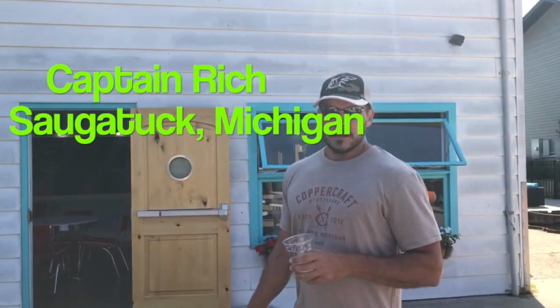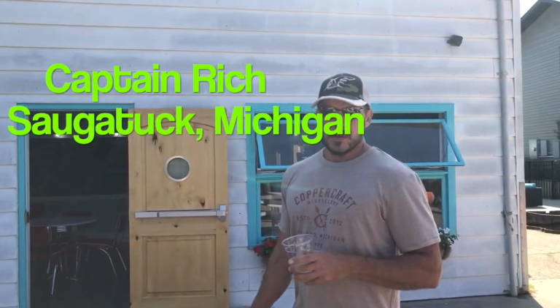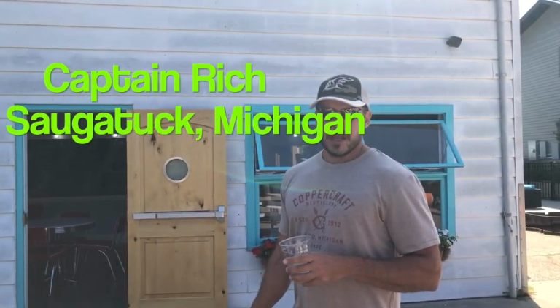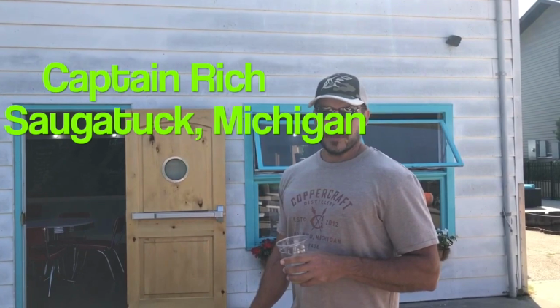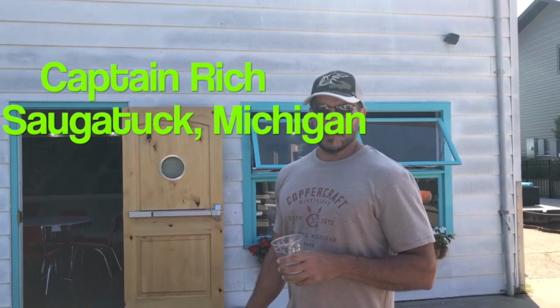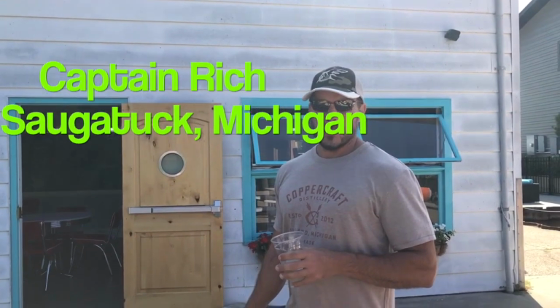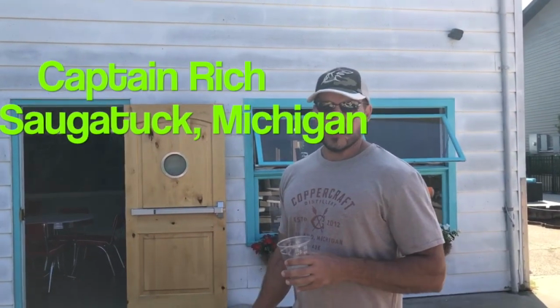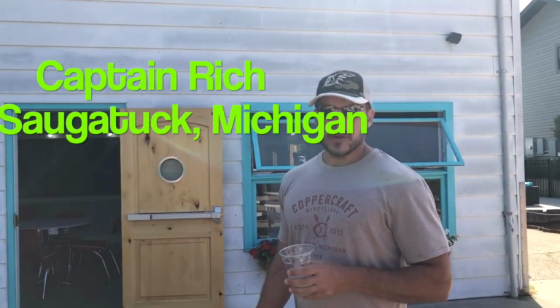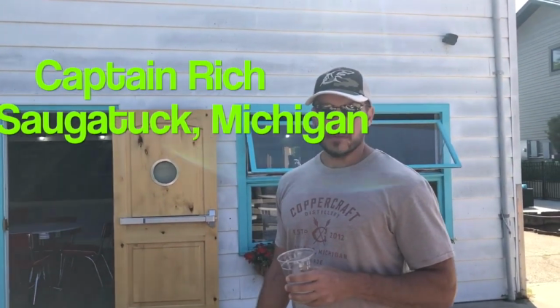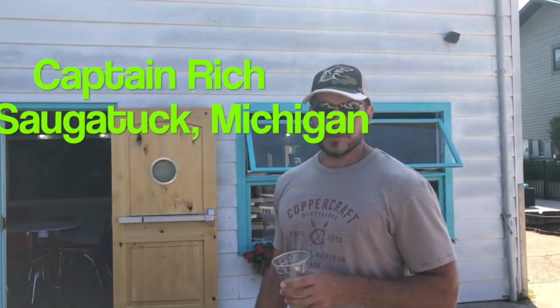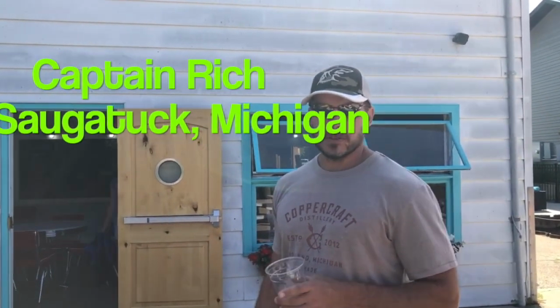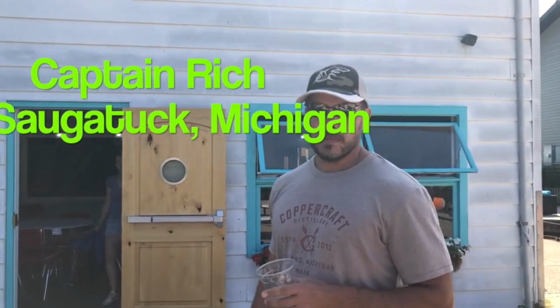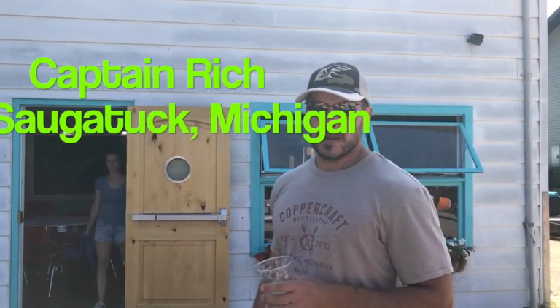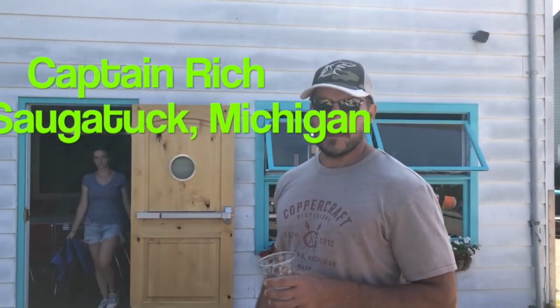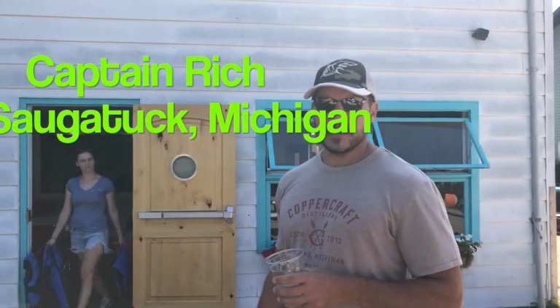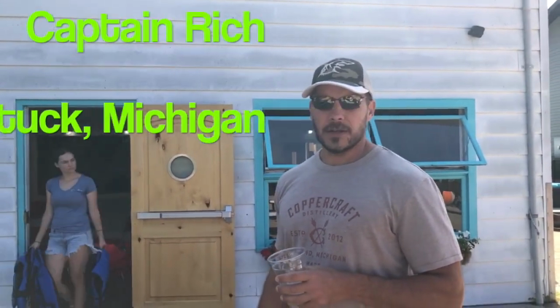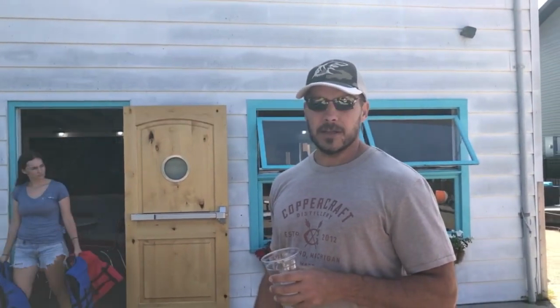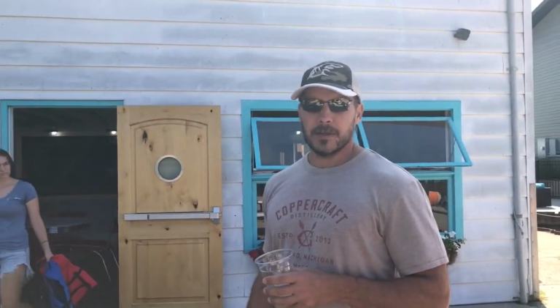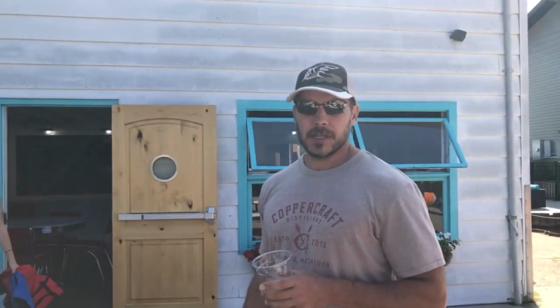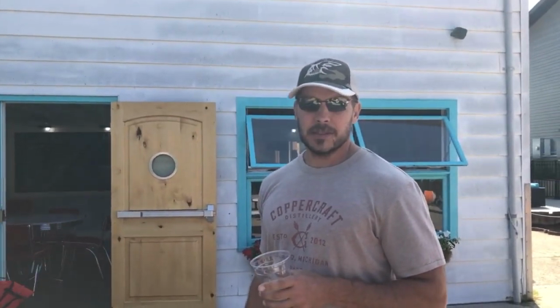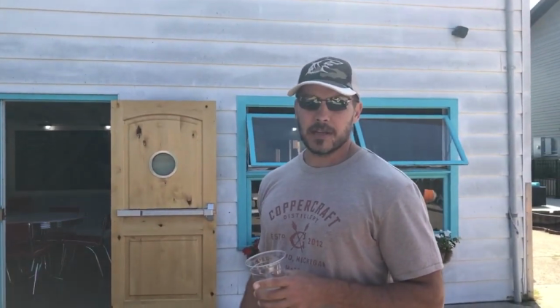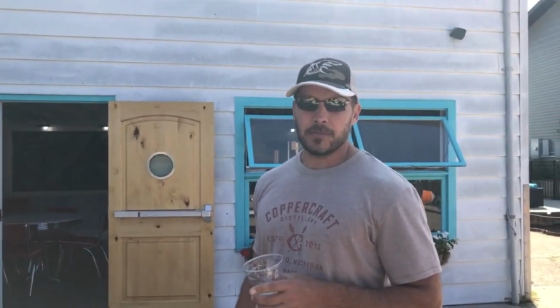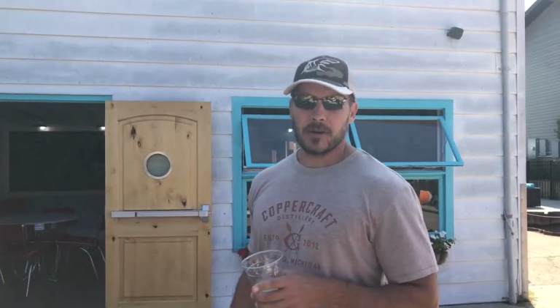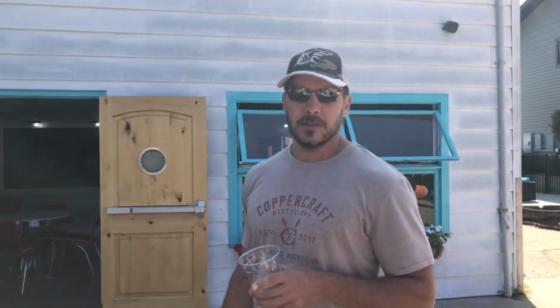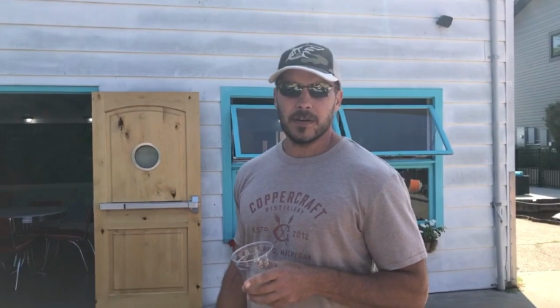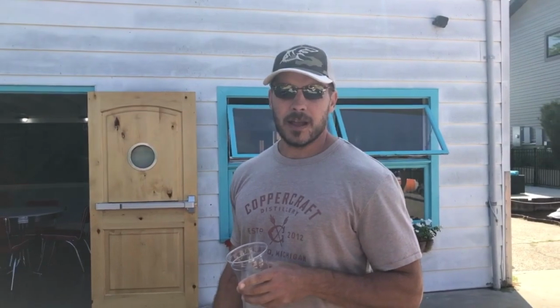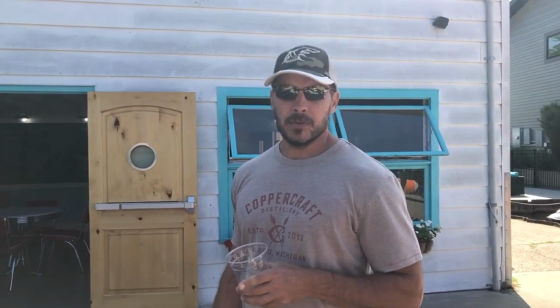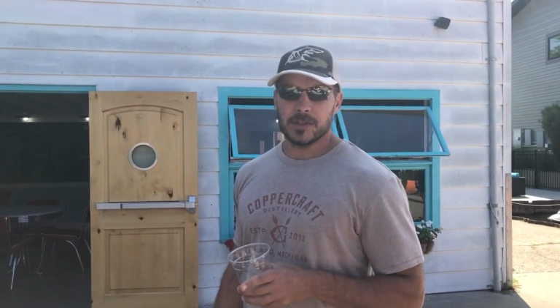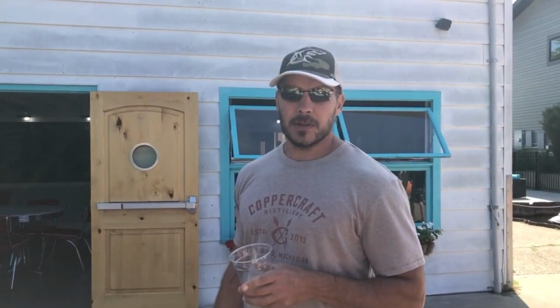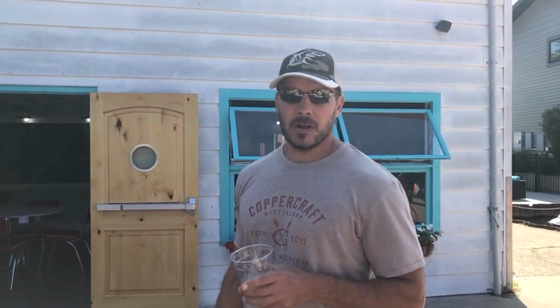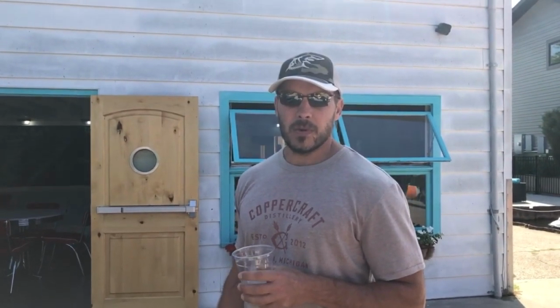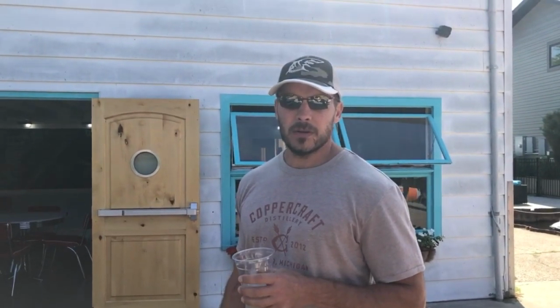Hey folks, Cap'n Rich here, Palm Harbor Renewable Ventures. We're back up in Saugatuck, Michigan, checking on the progress of our linemen, which is coming along quite well.